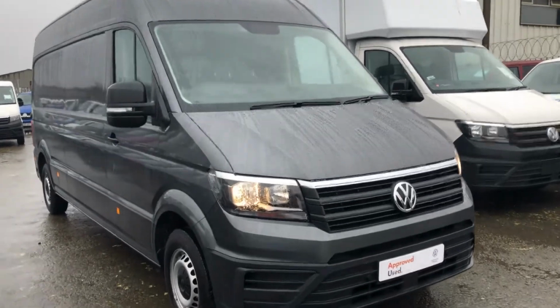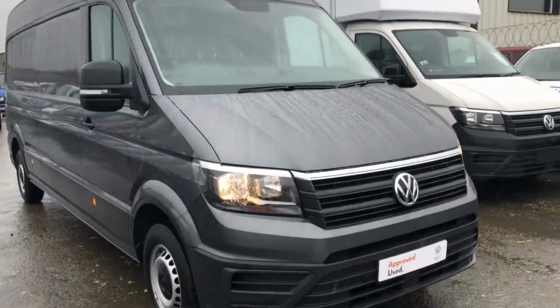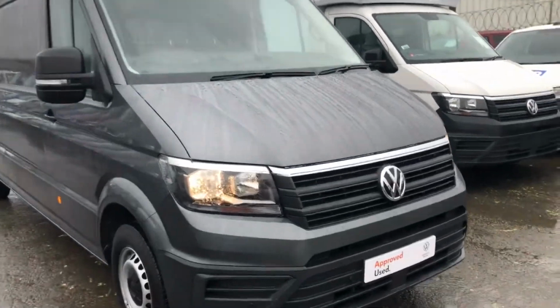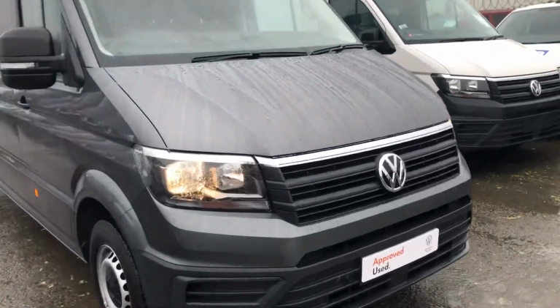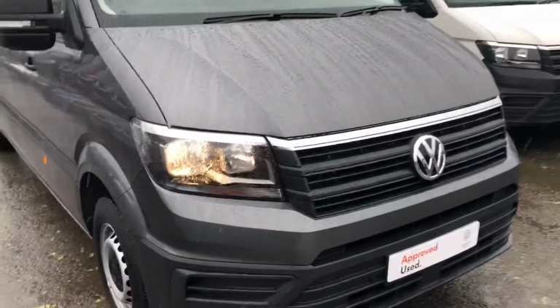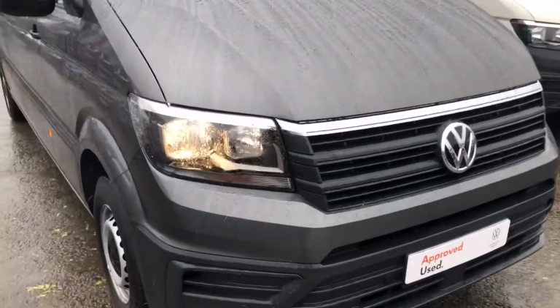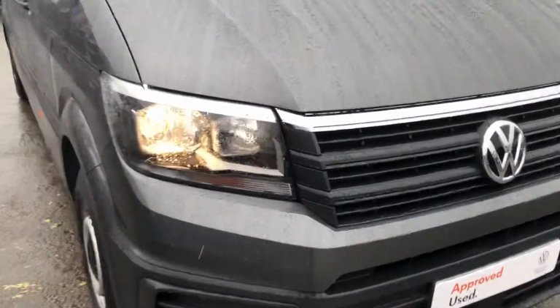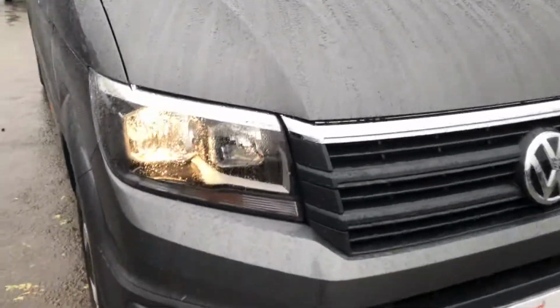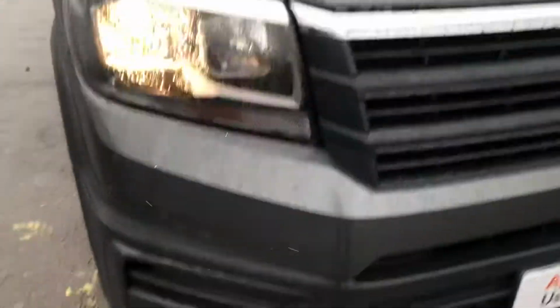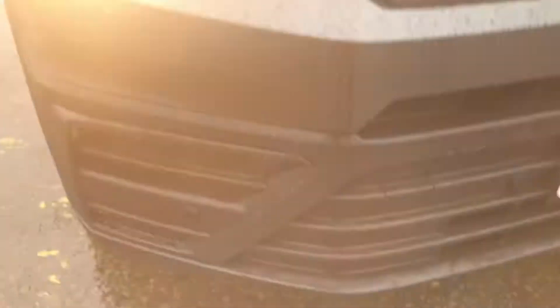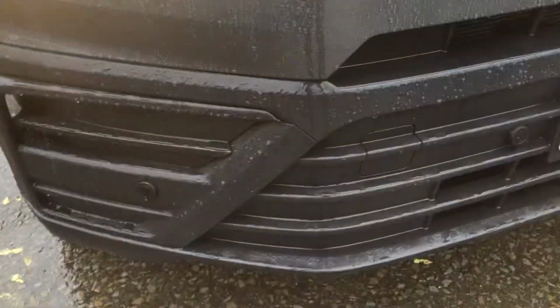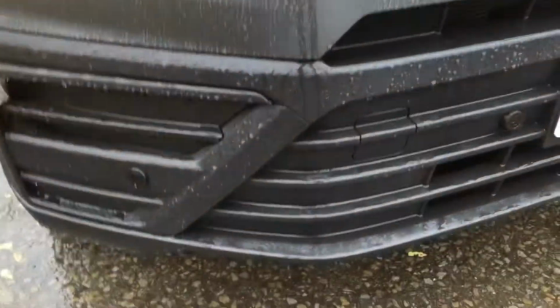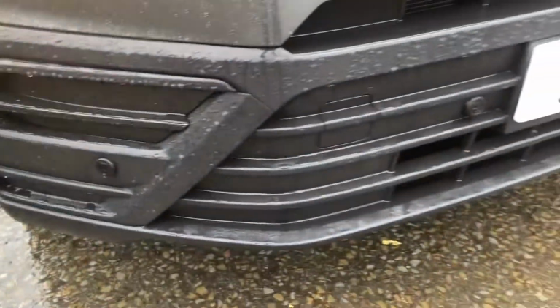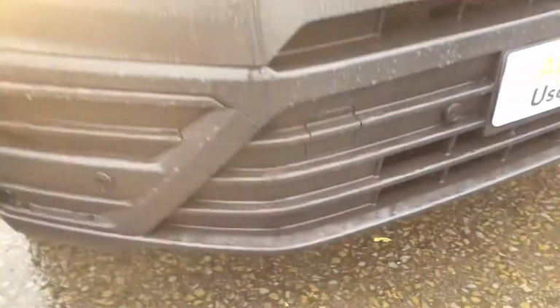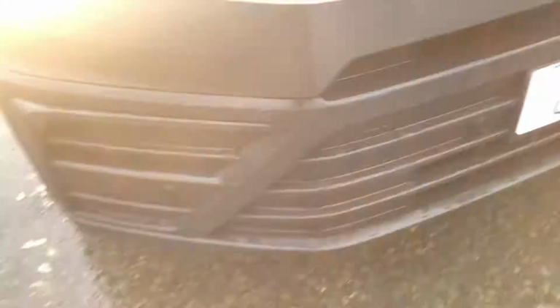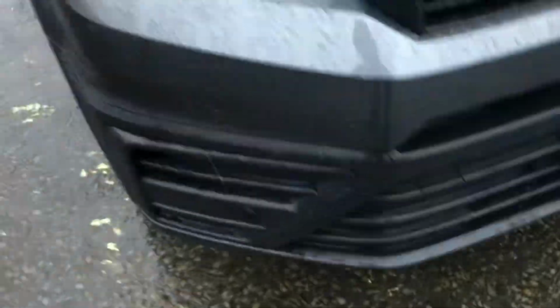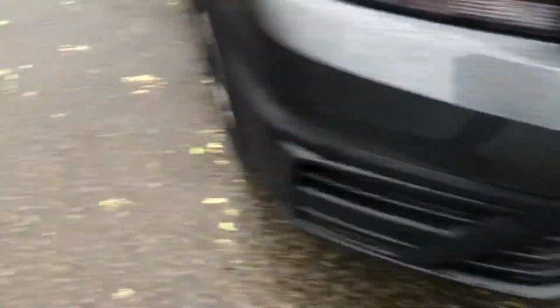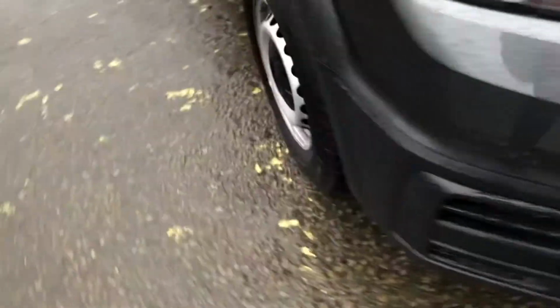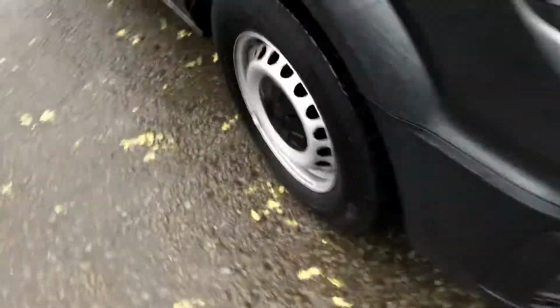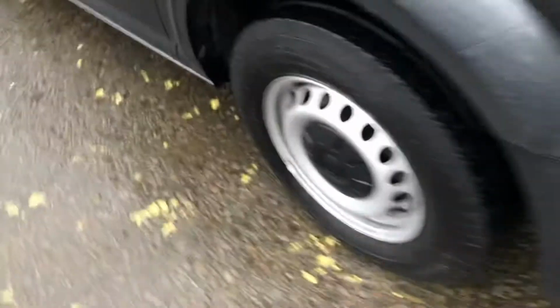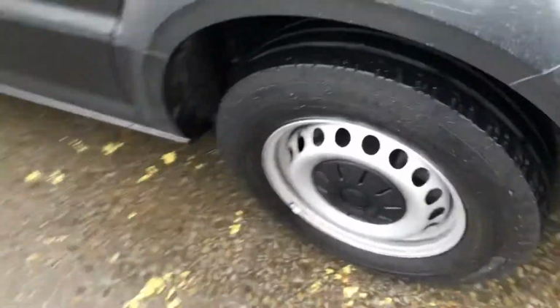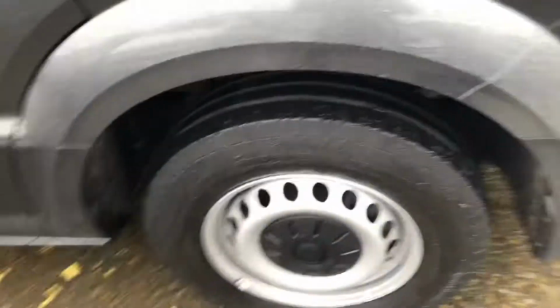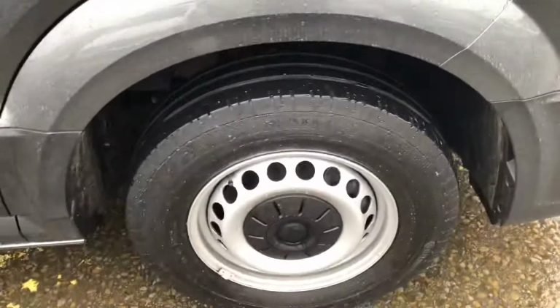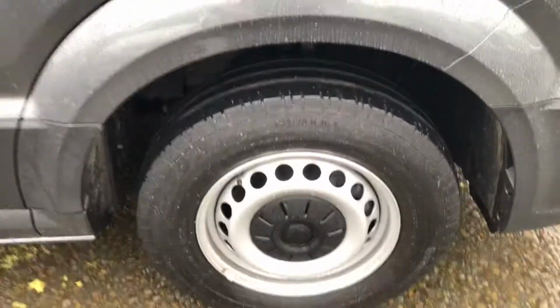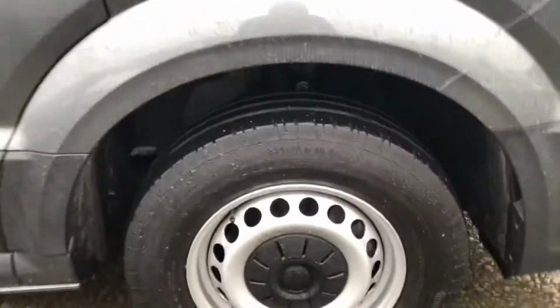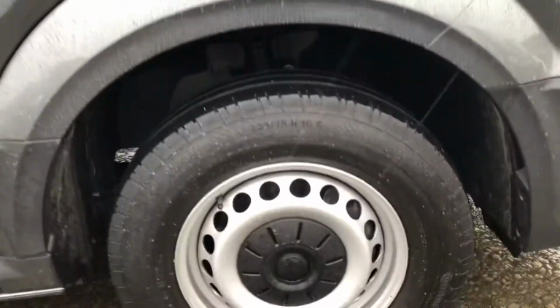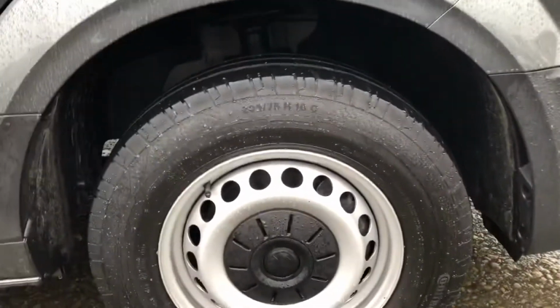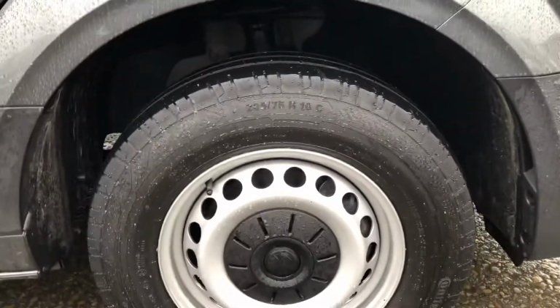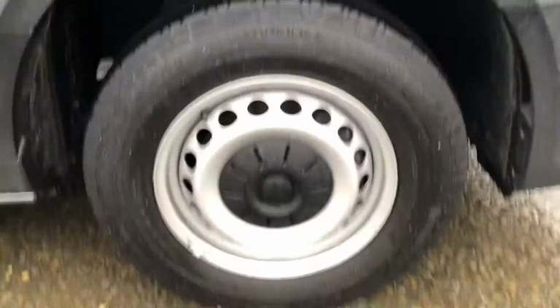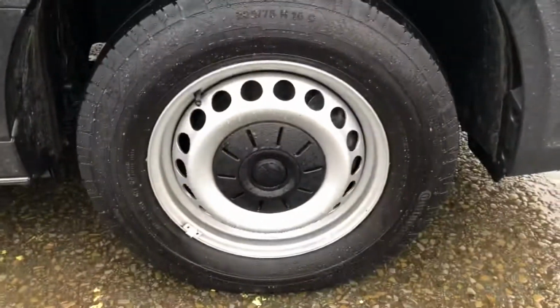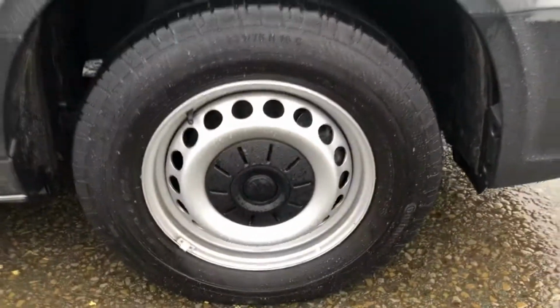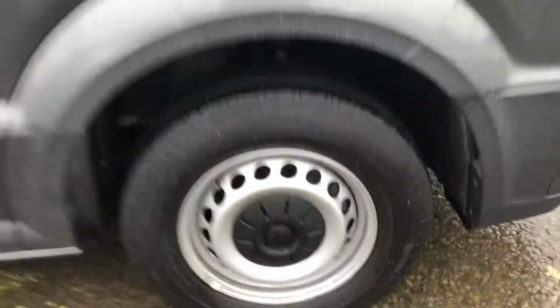We'll start at the front here. You've got your headlights, and down there you get your front parking sensors. Inside there you get the 16 inch steel wheels.